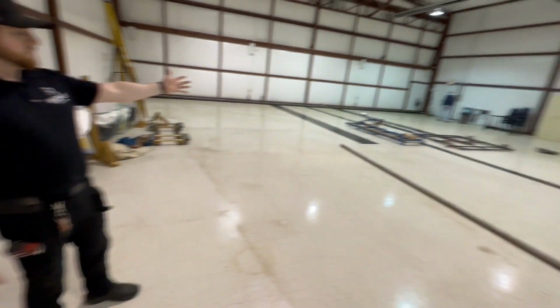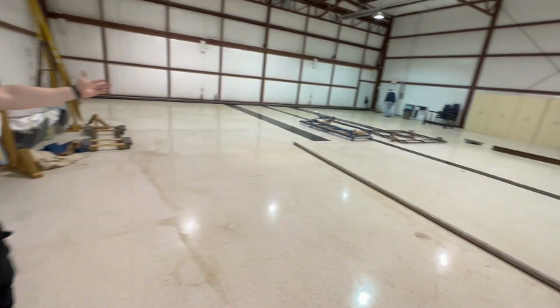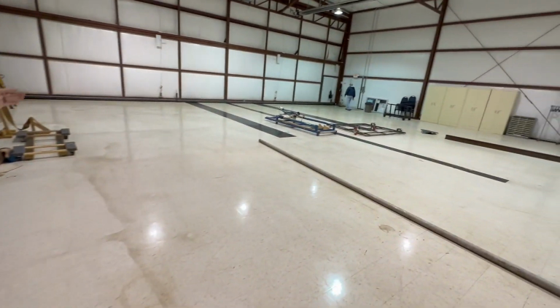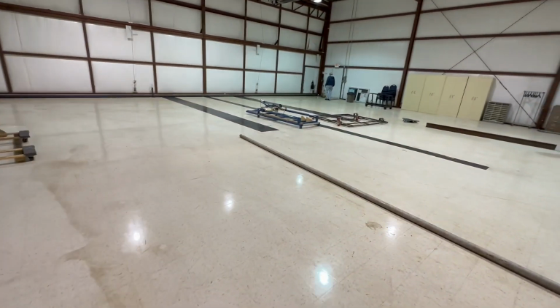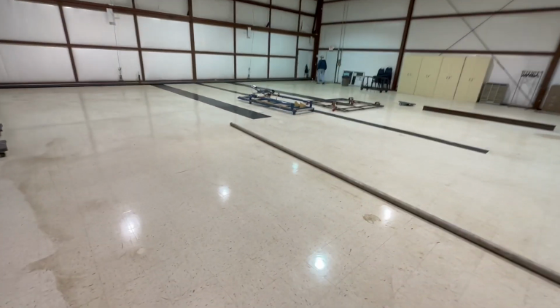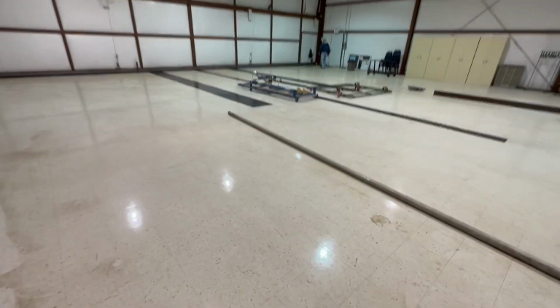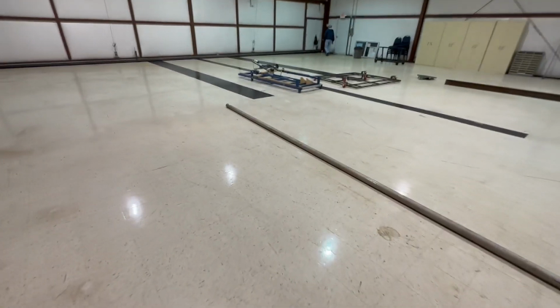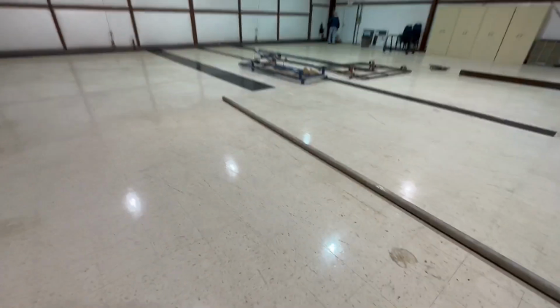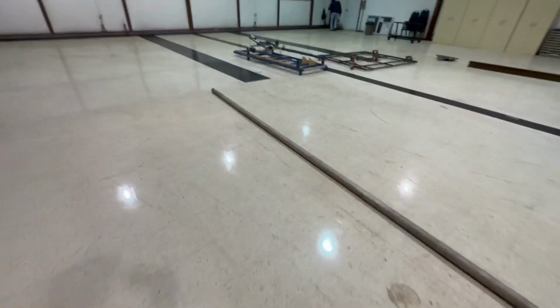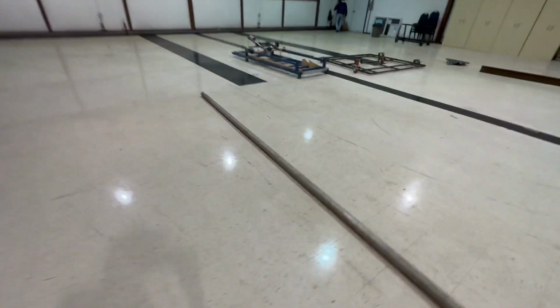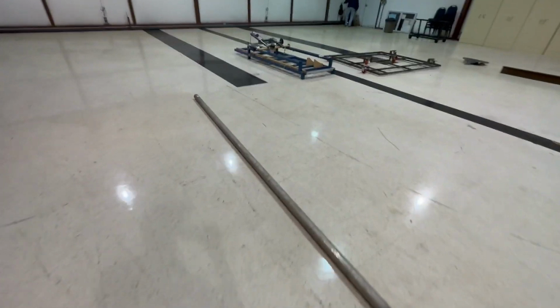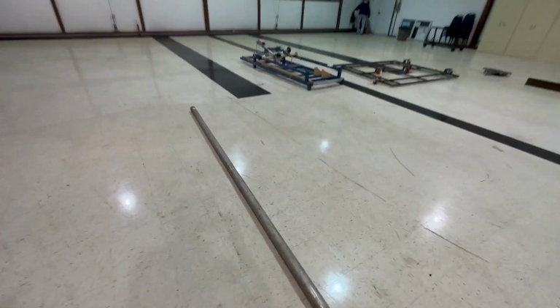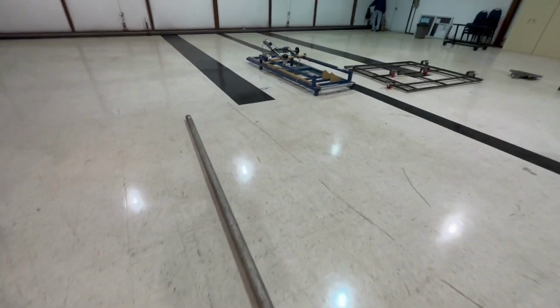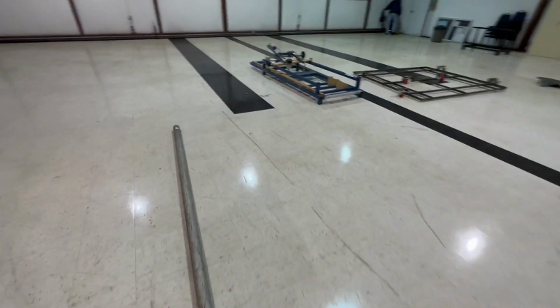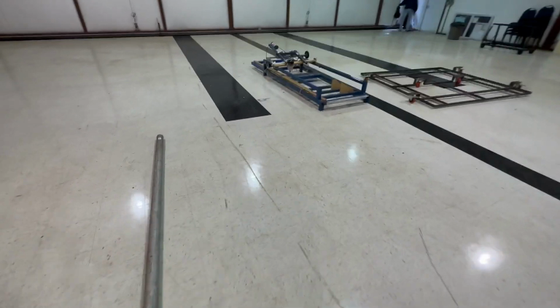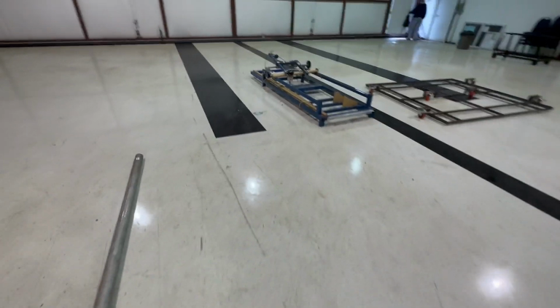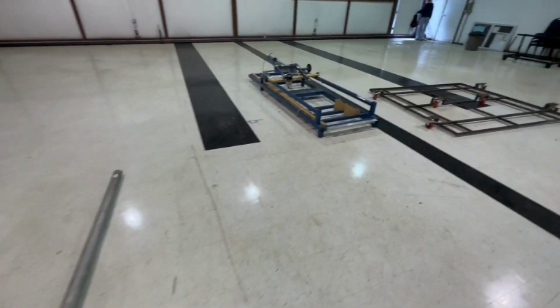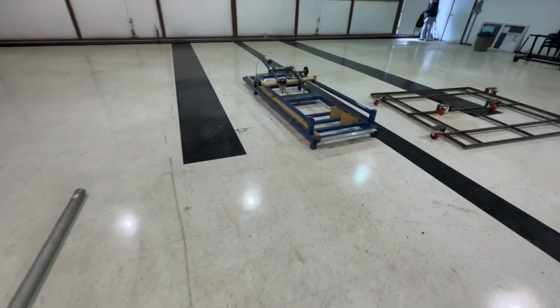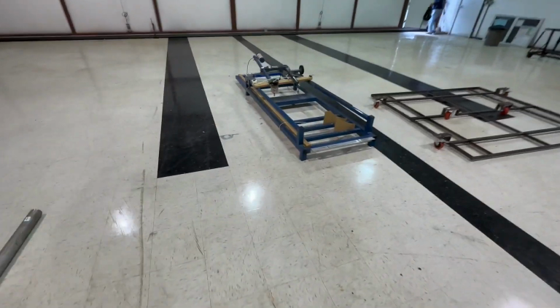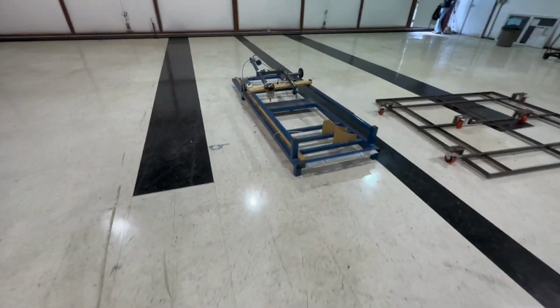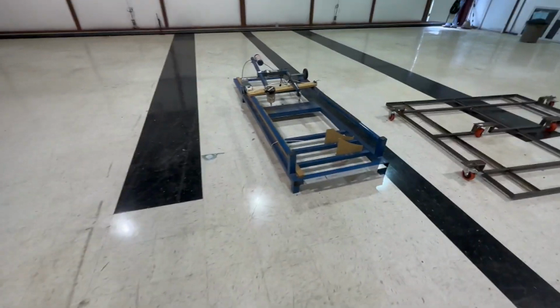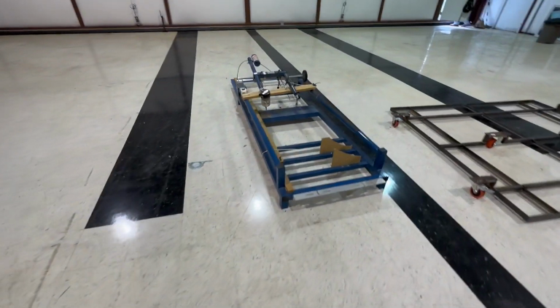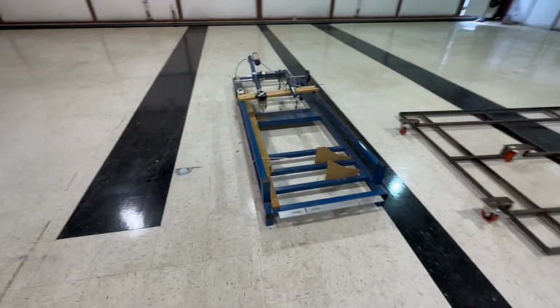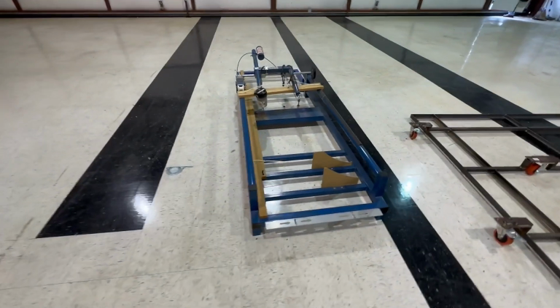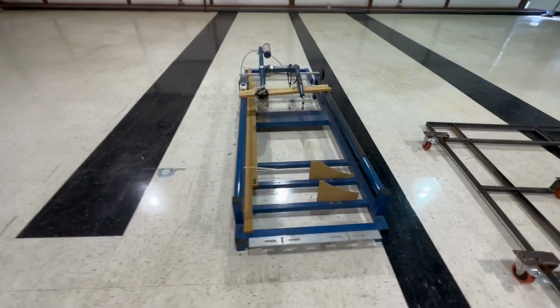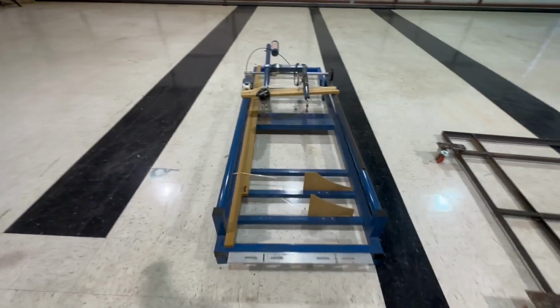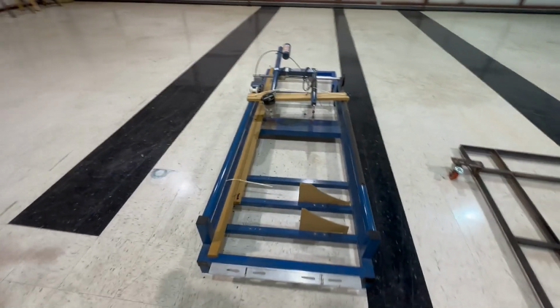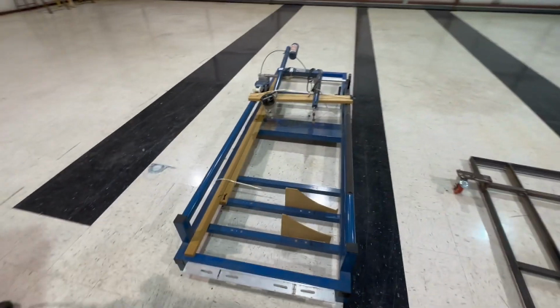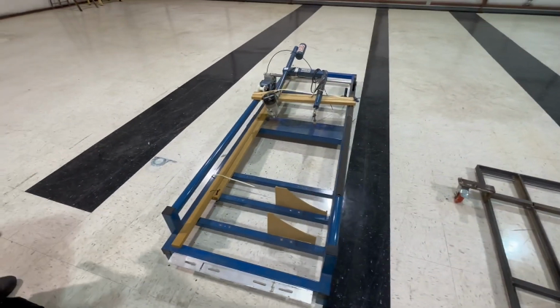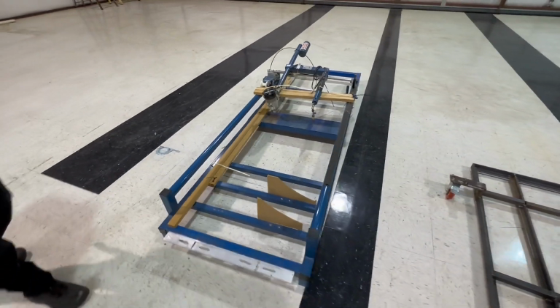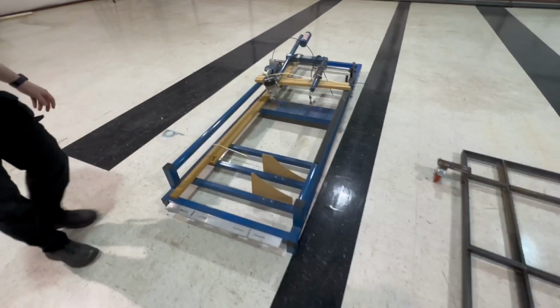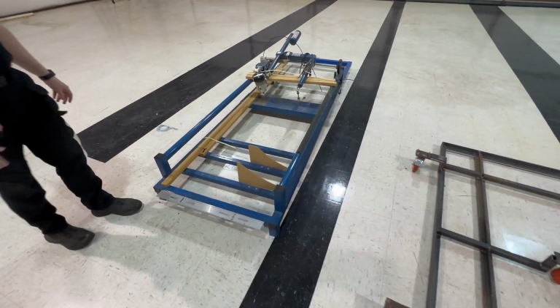This is a pretty cool piece as well — it is a duplicator. The router's on one side and the tracer's on the other to duplicate parts as you wish.